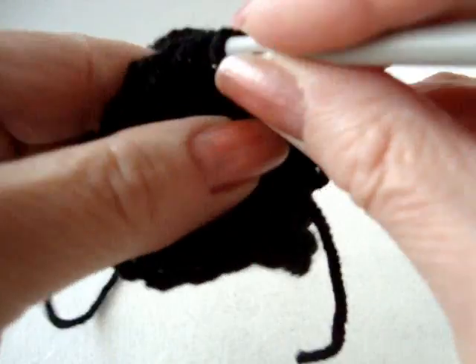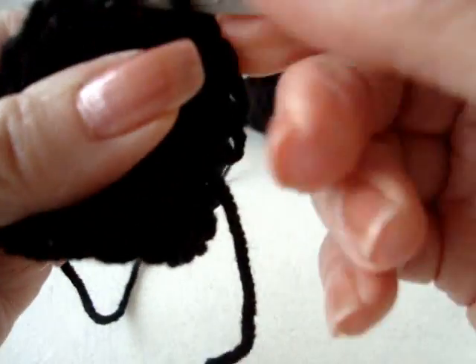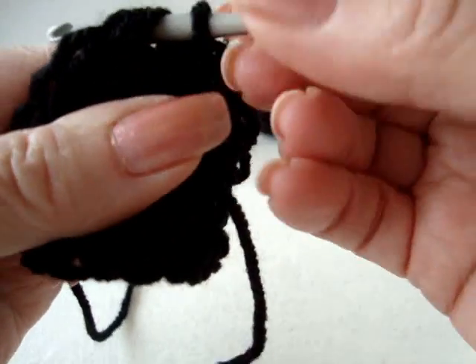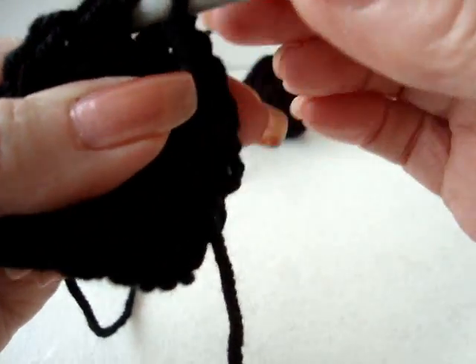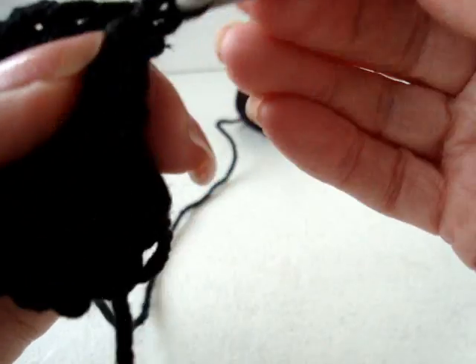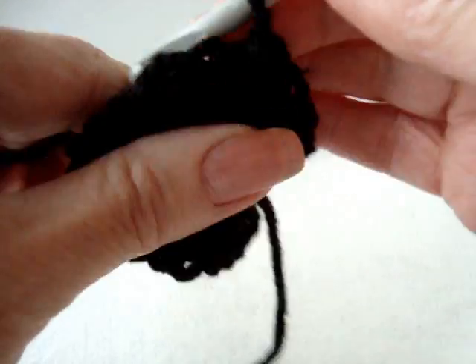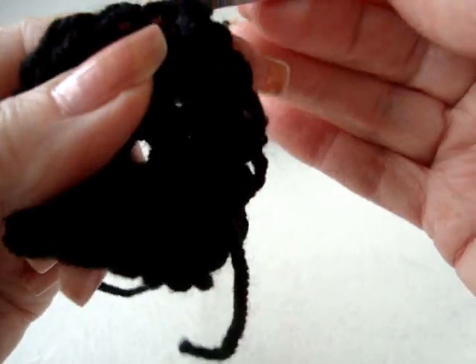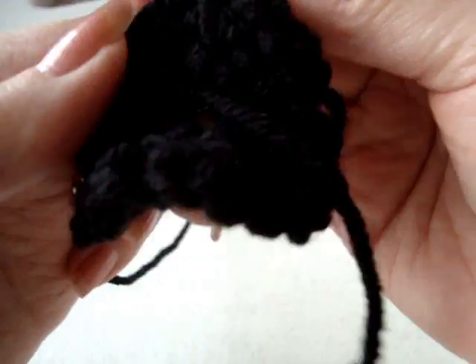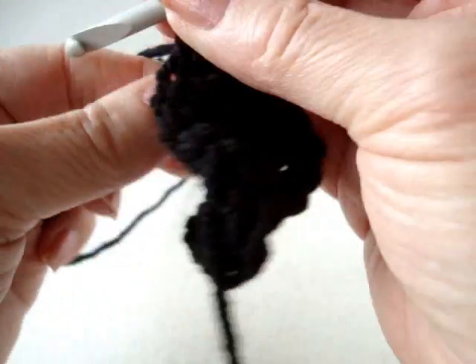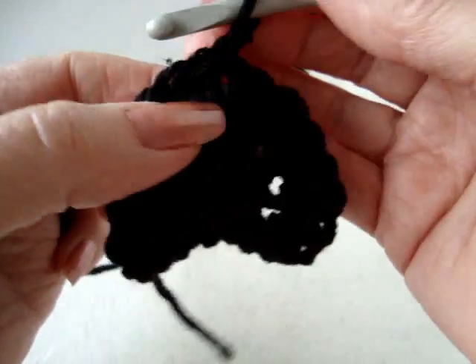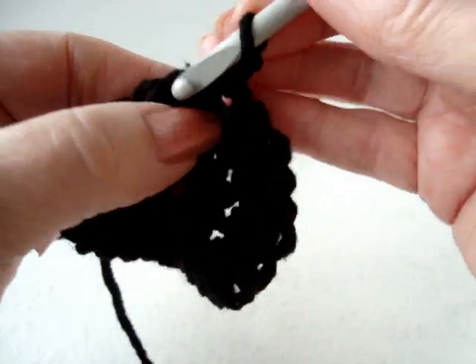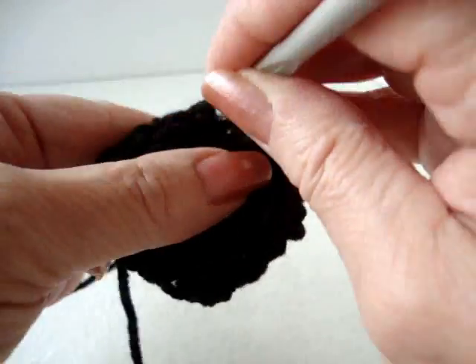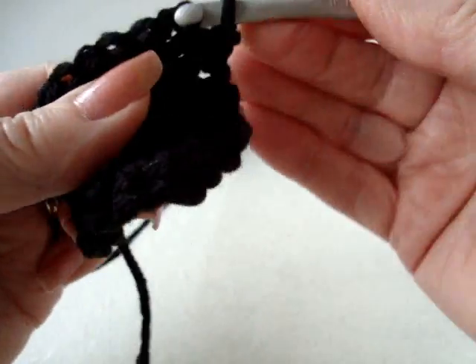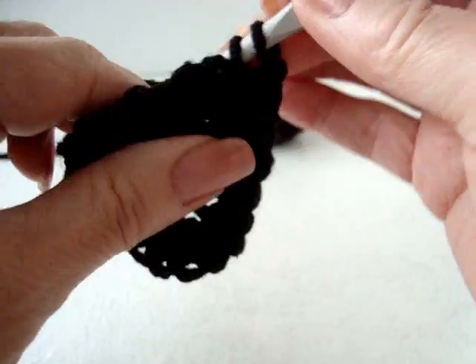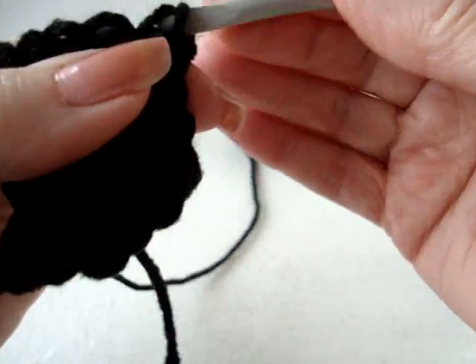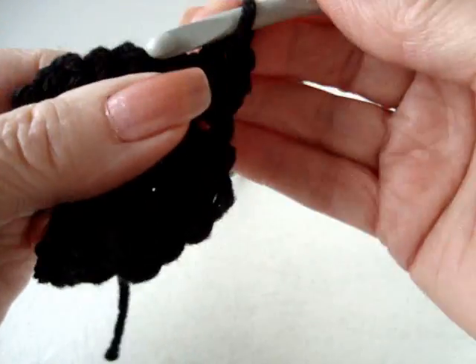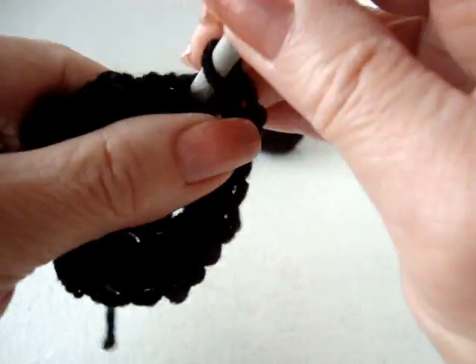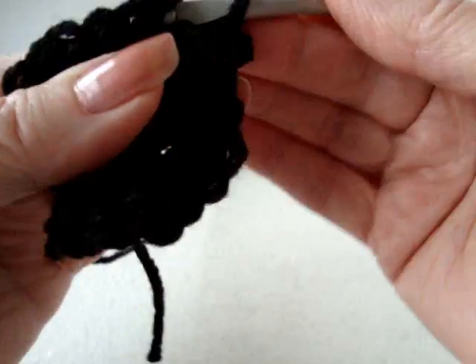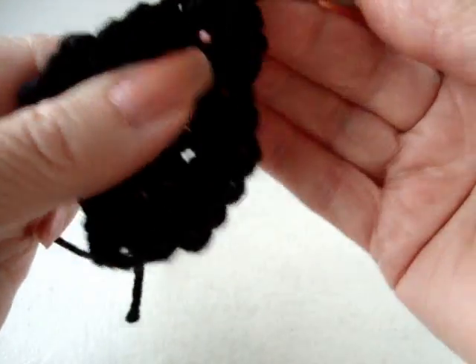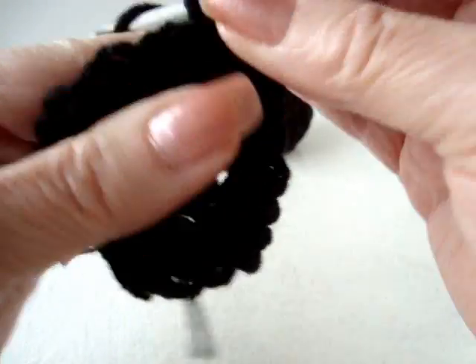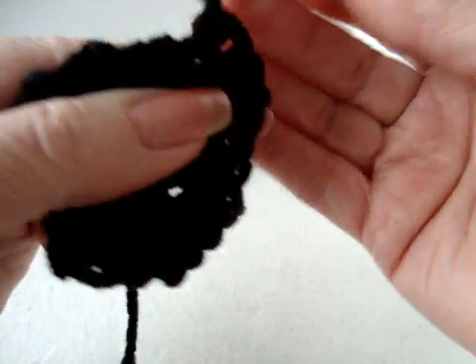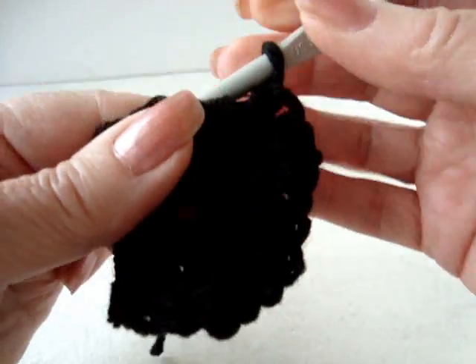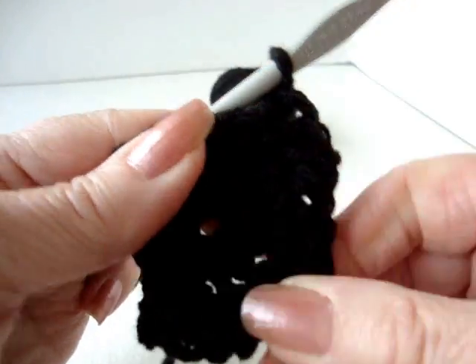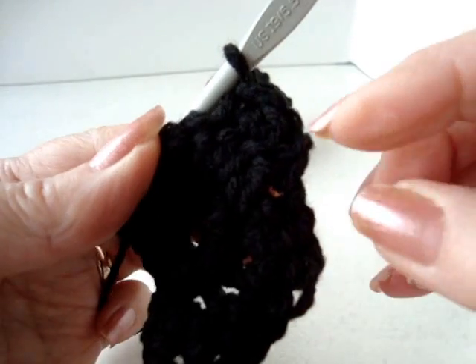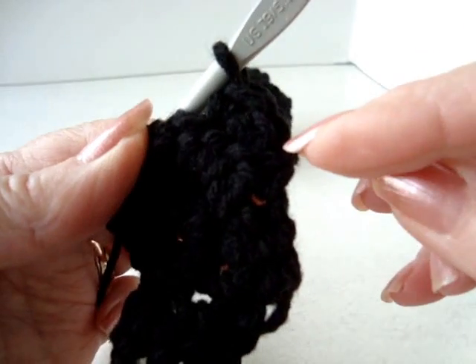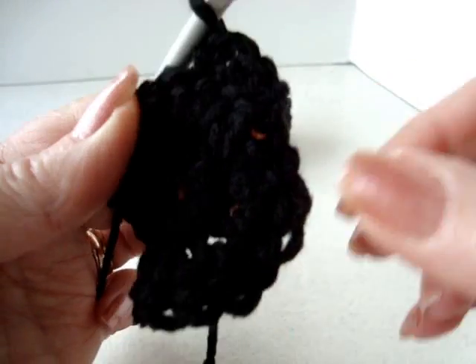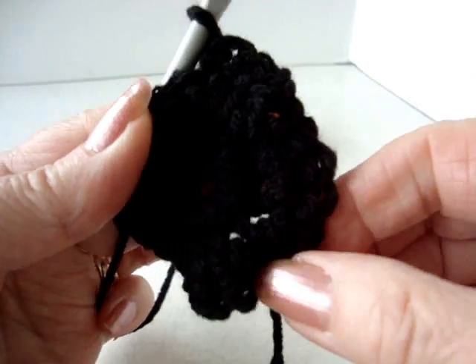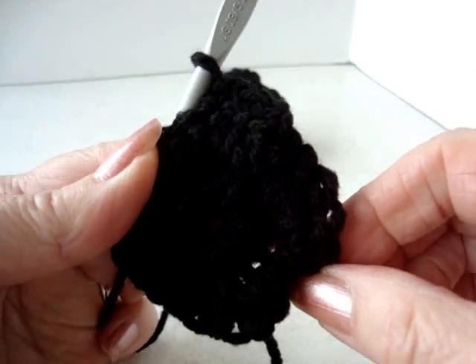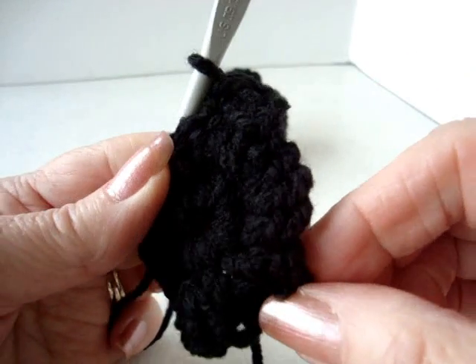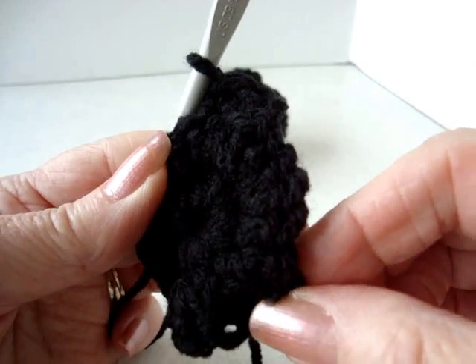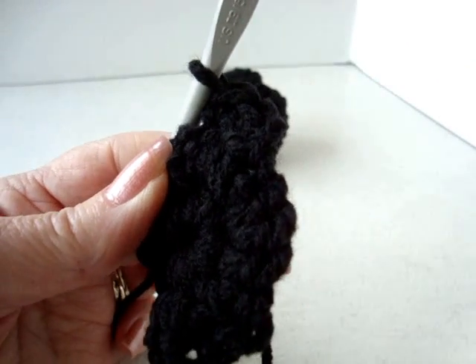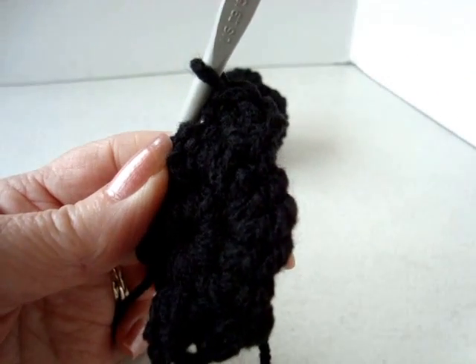Now I'm going to slip stitch to join, chain 1 and turn, single crochet in each stitch around. I'm going to repeat this for a few rows and do that off camera and come back and show you.